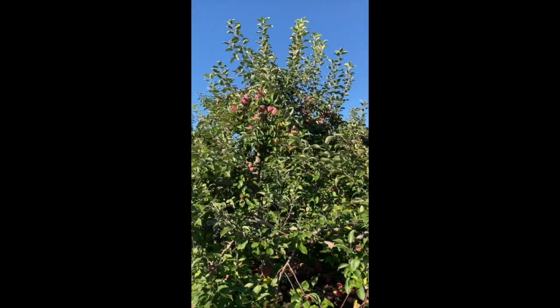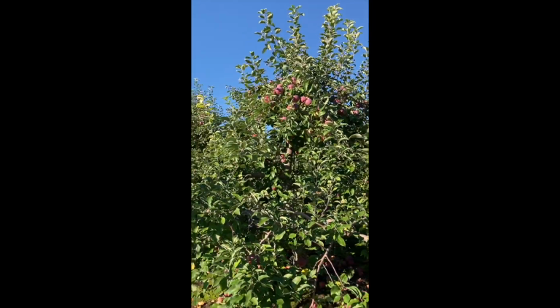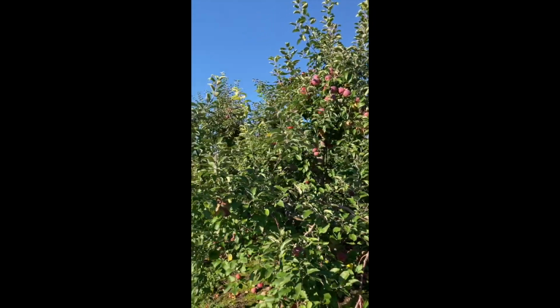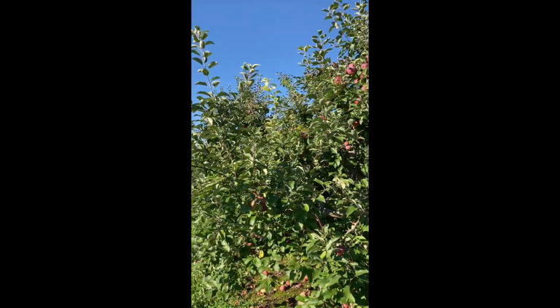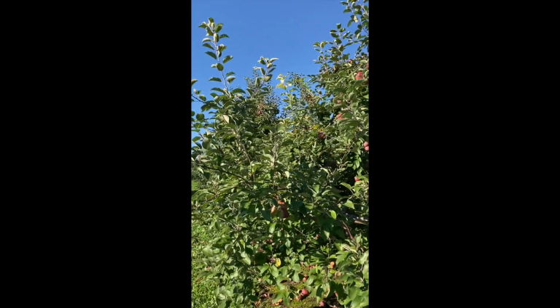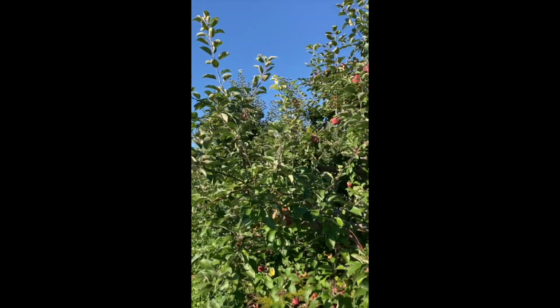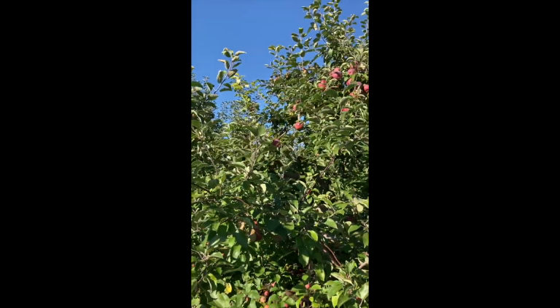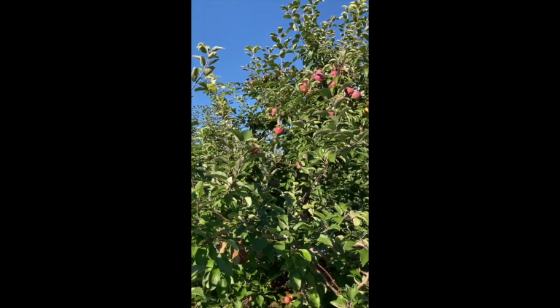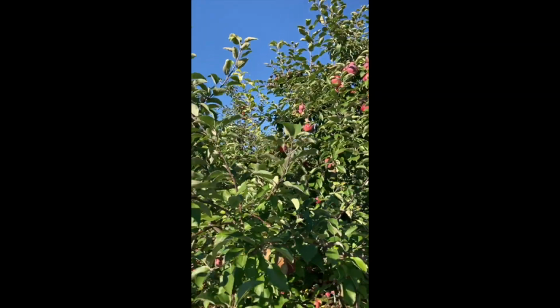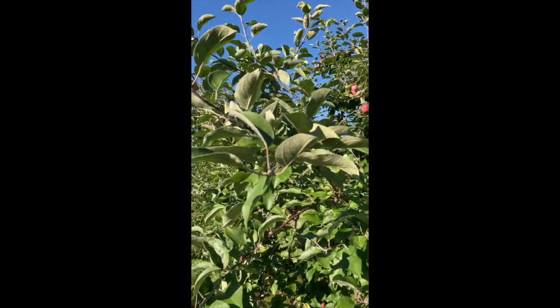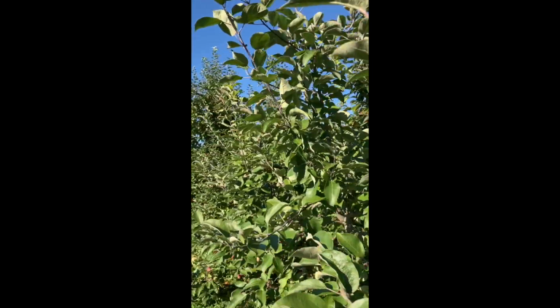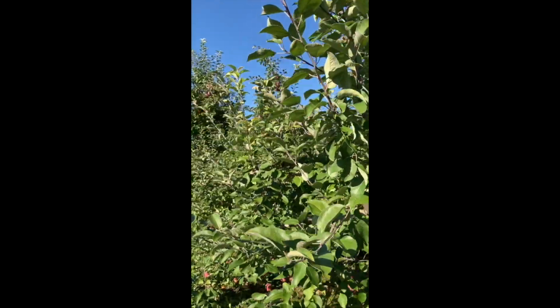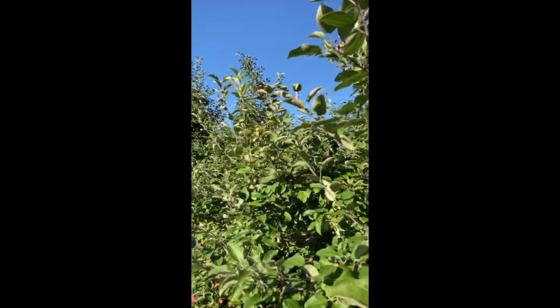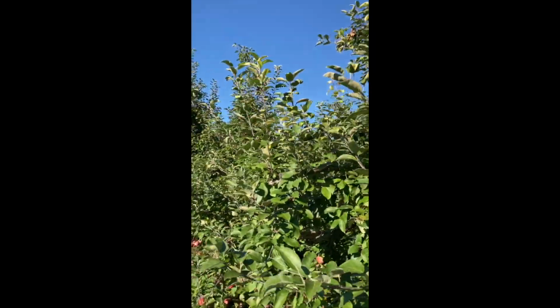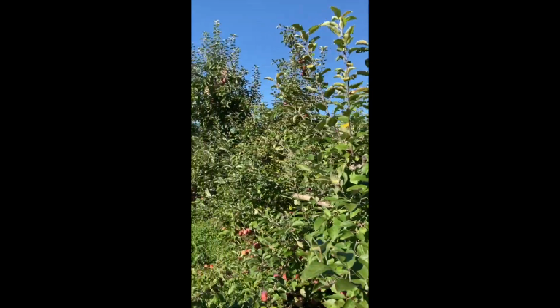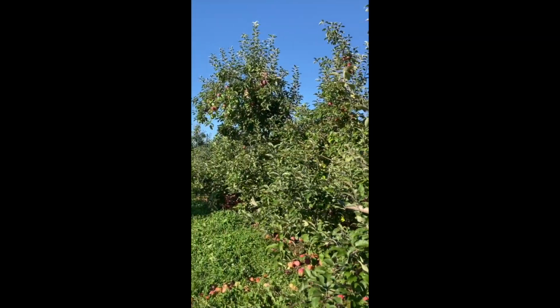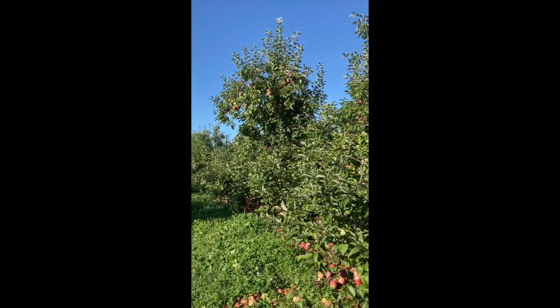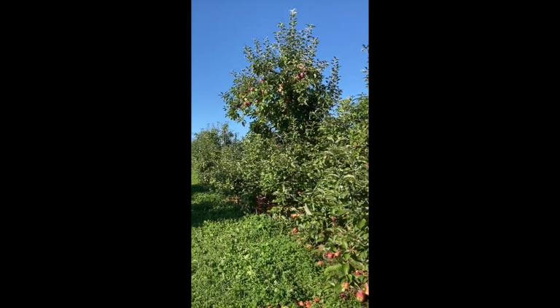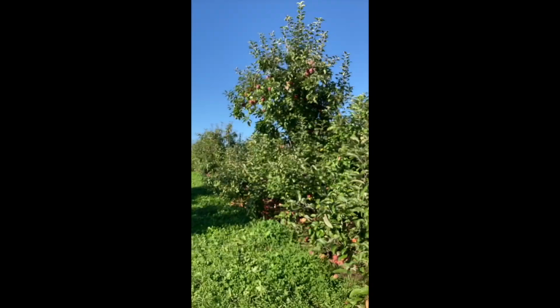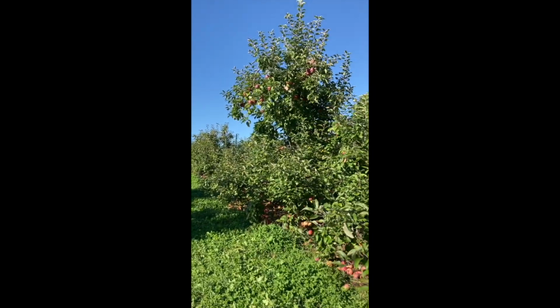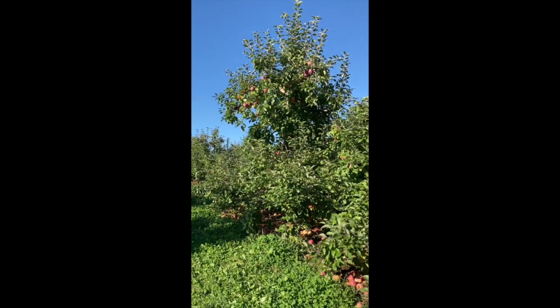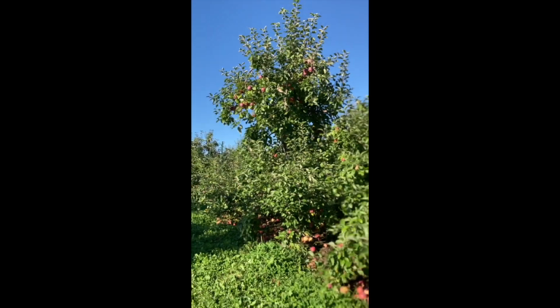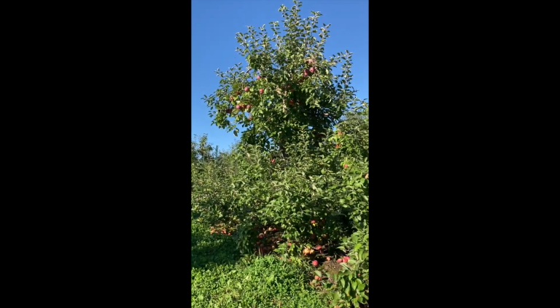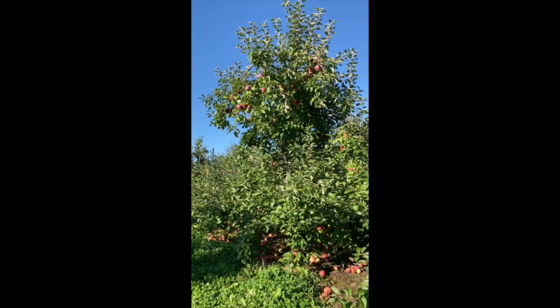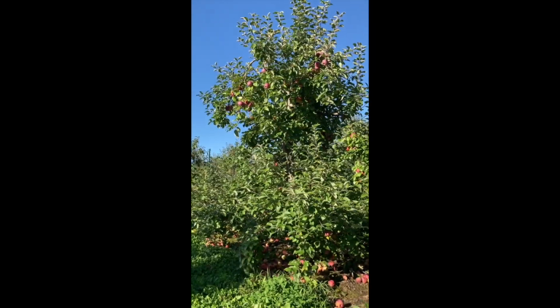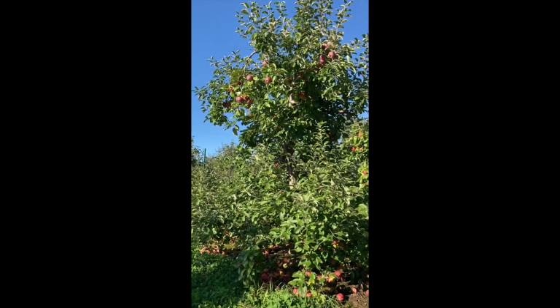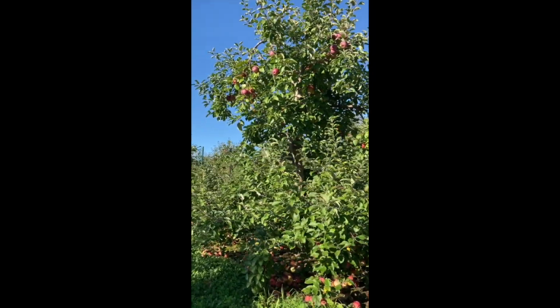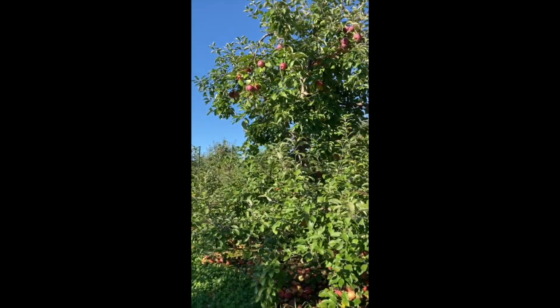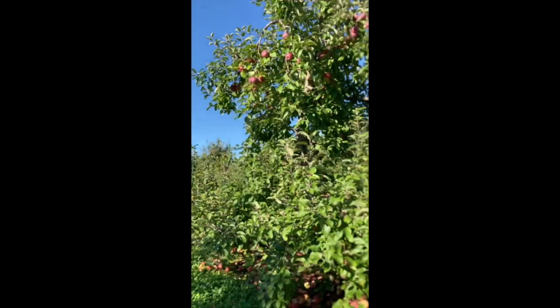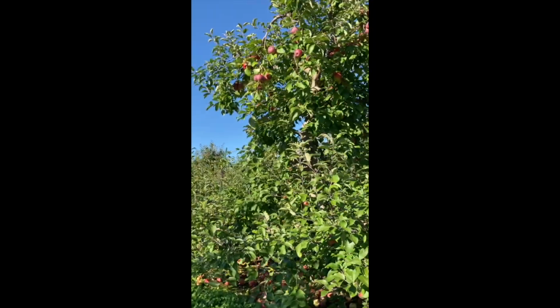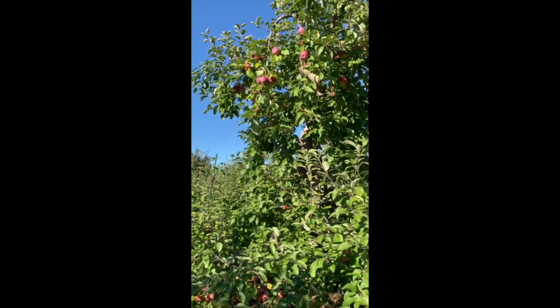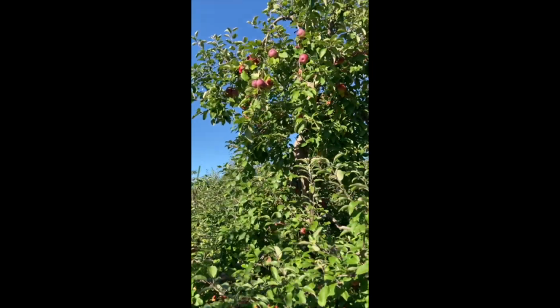This farm is very big — there are 60 acres. And there are 80 types of apples here. There are many varieties here.